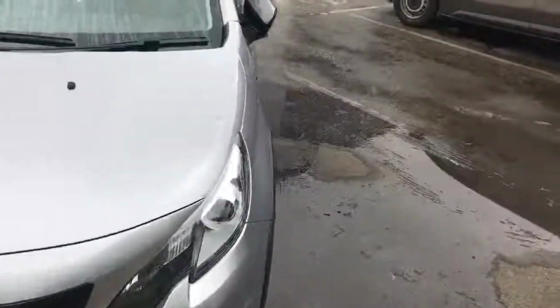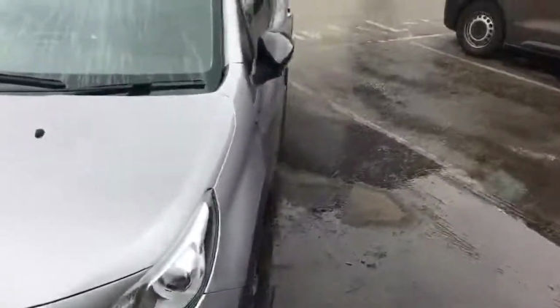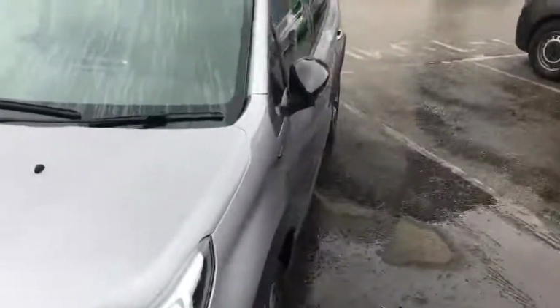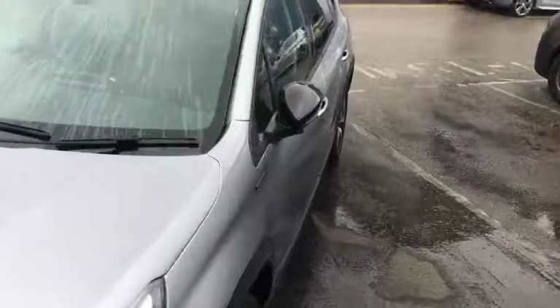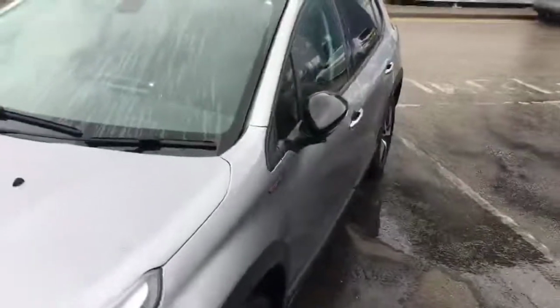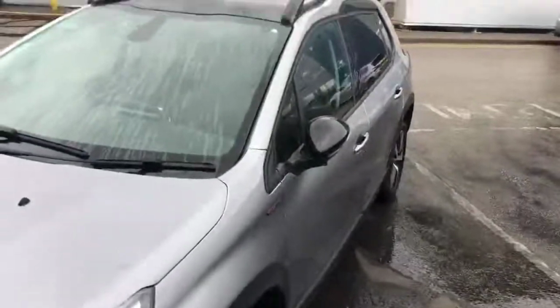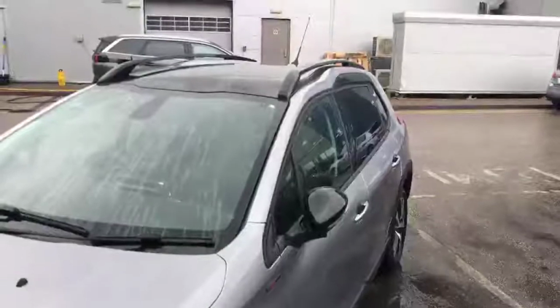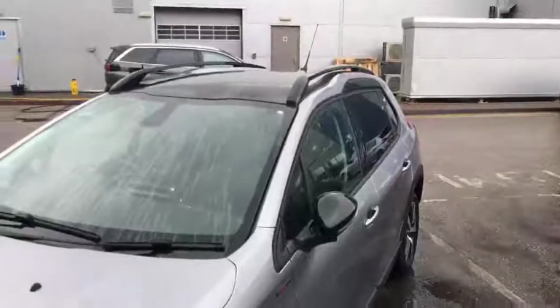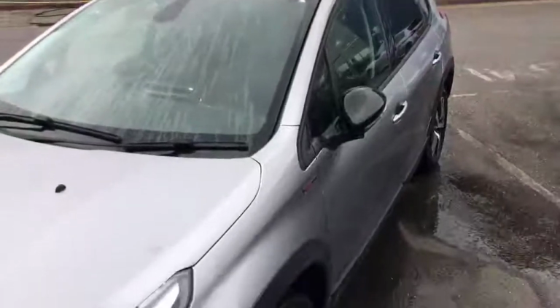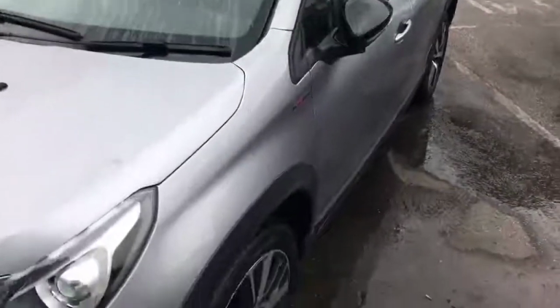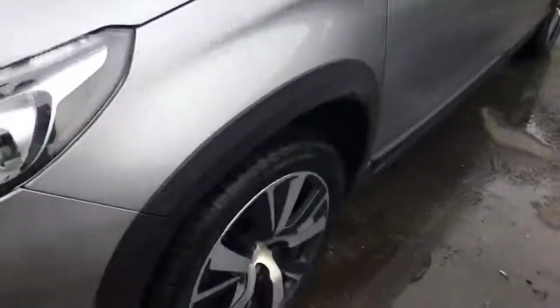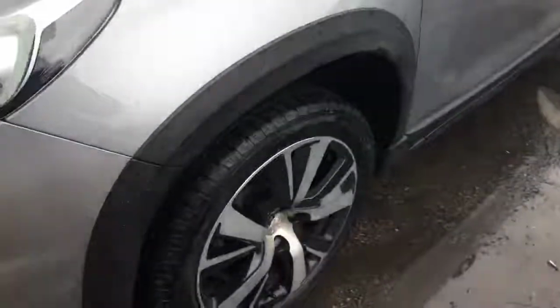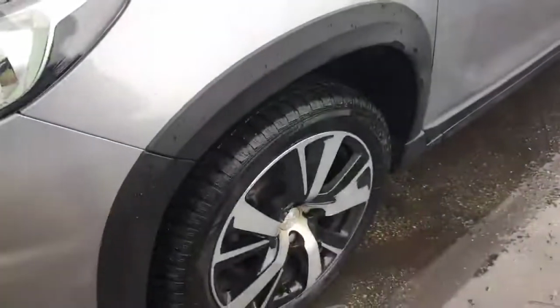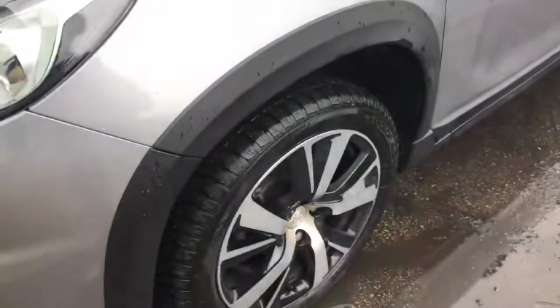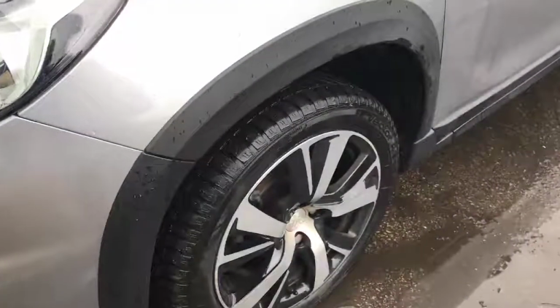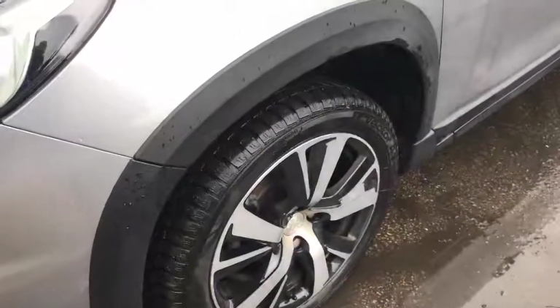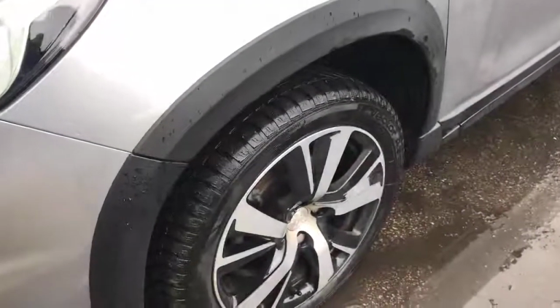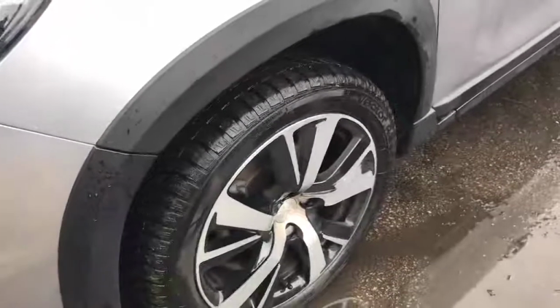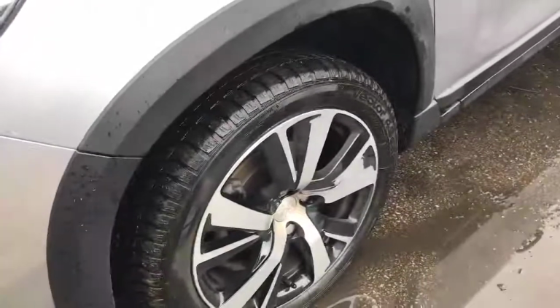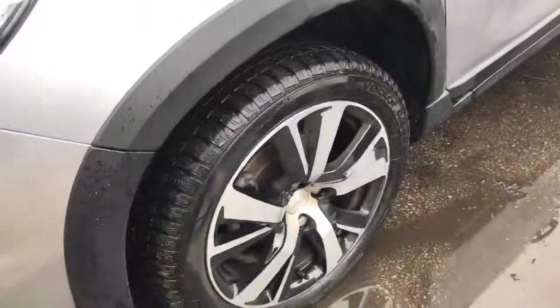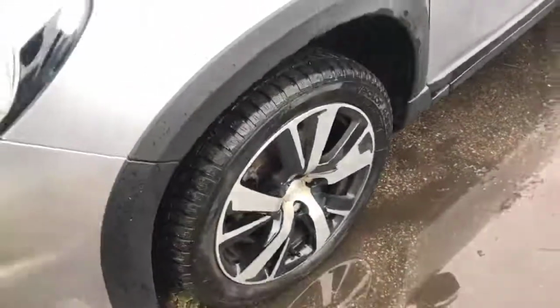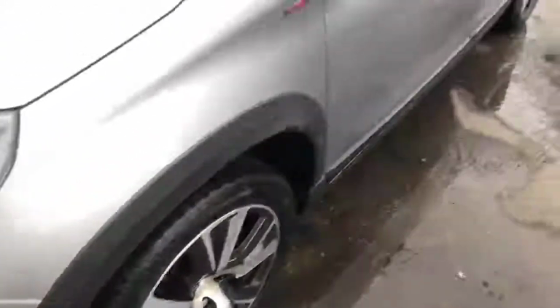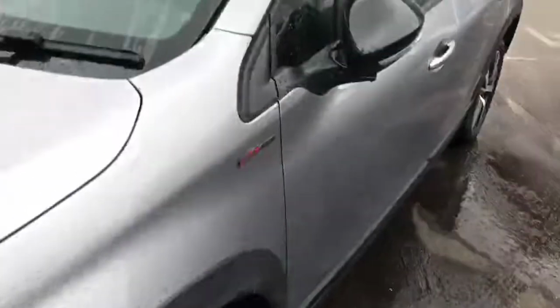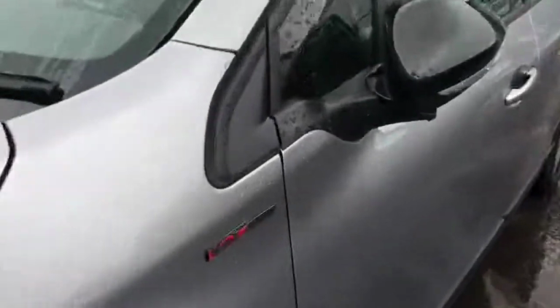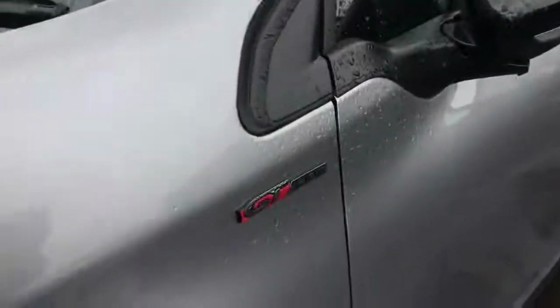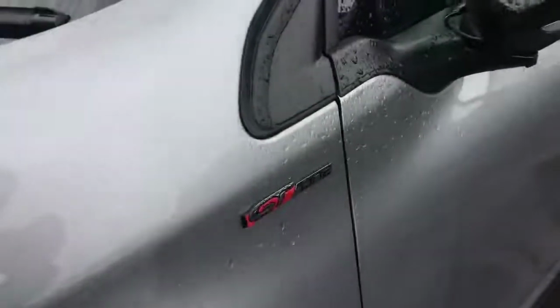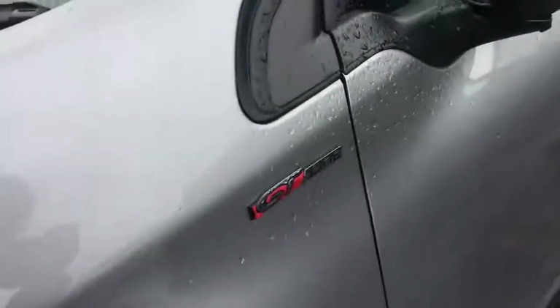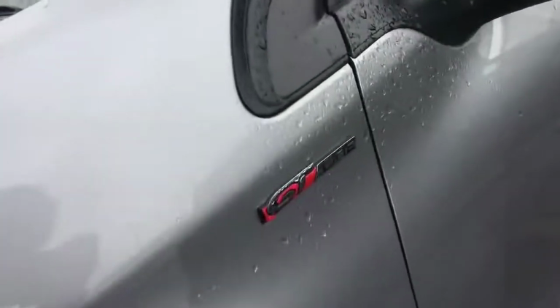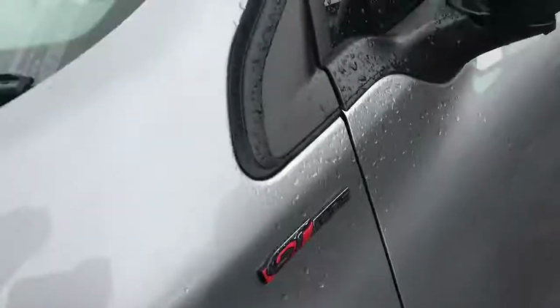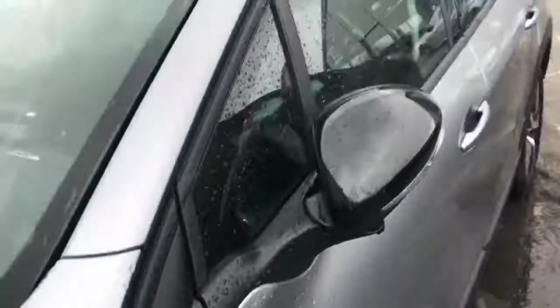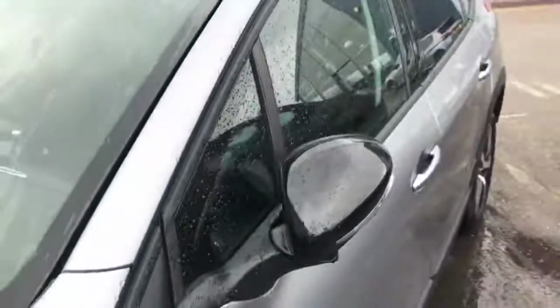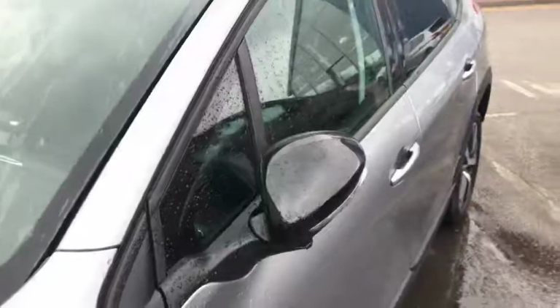Coming around, it's got the lovely grey and black colour scheme. We have the 17-inch alloy wheels which go with the colour scheme there, looking very nice. We've got the GT Line badge just there, and collapsible door mirrors.